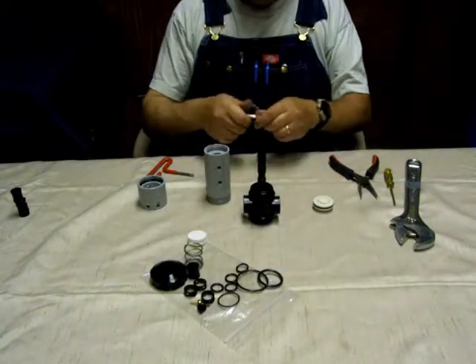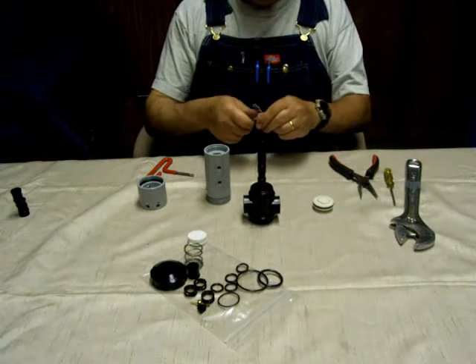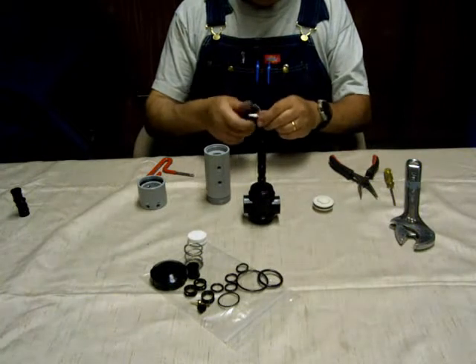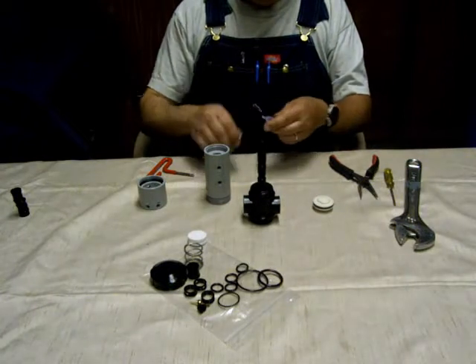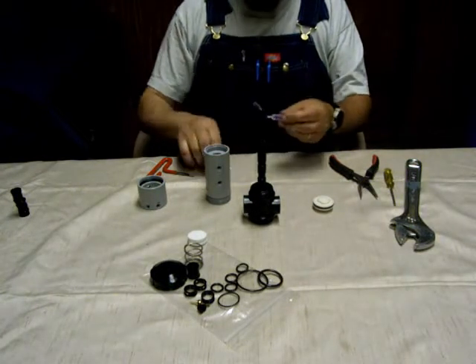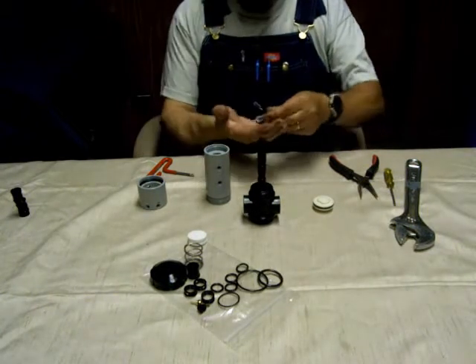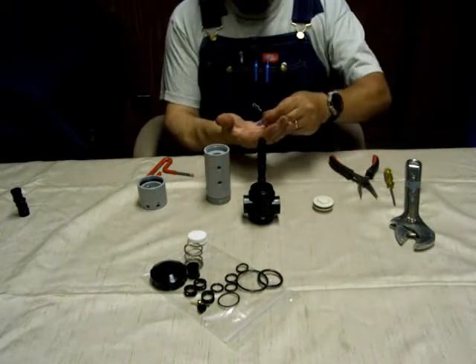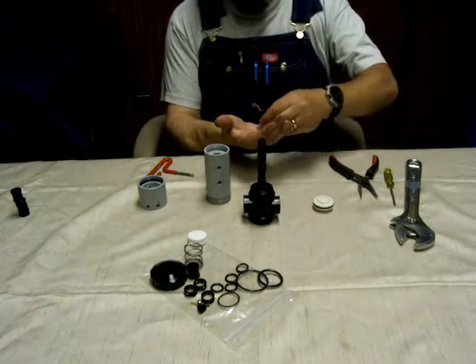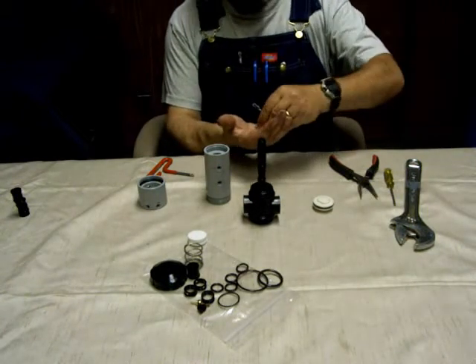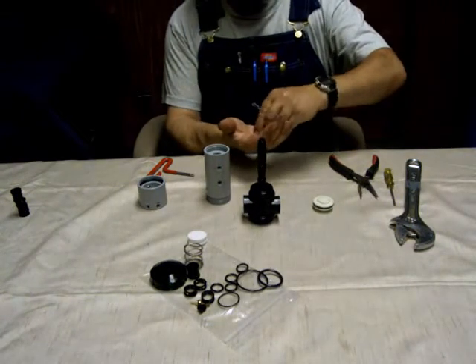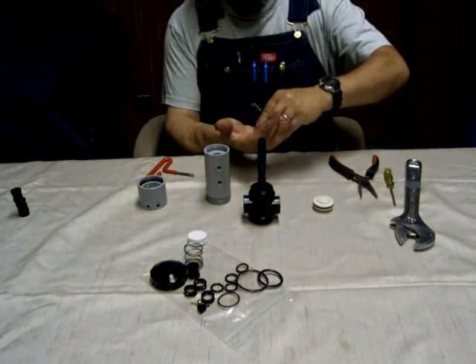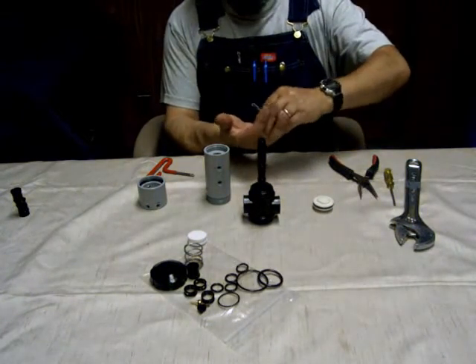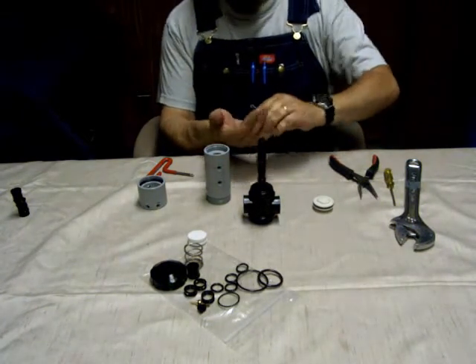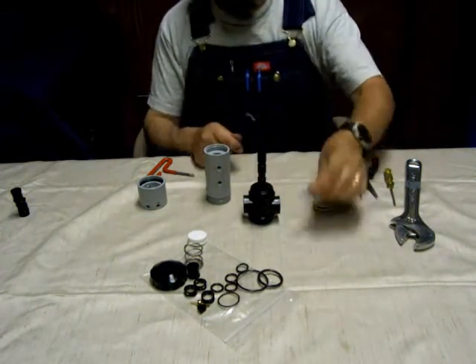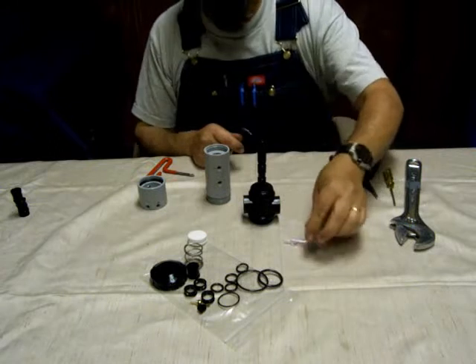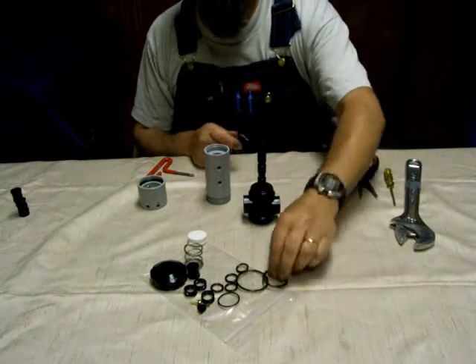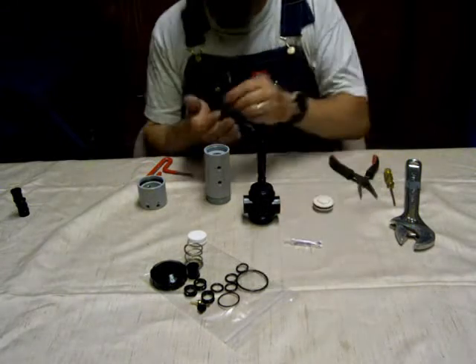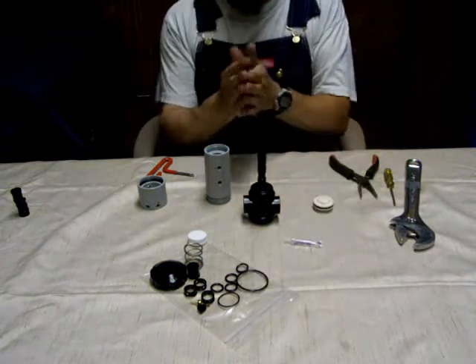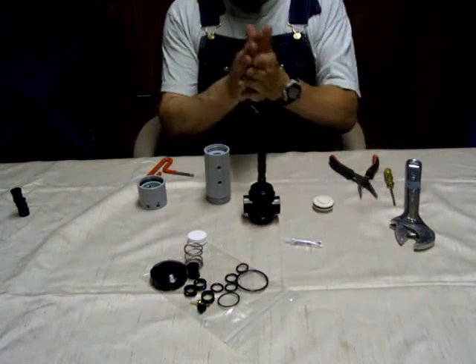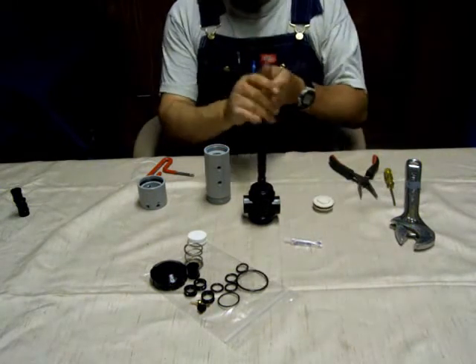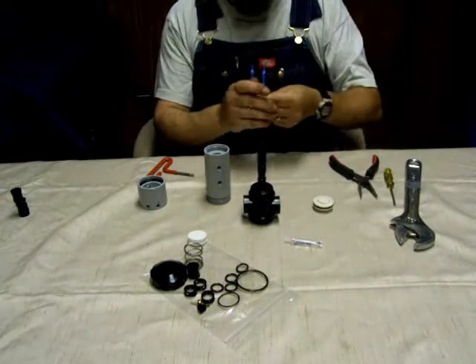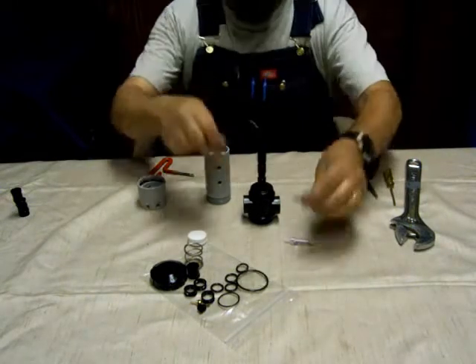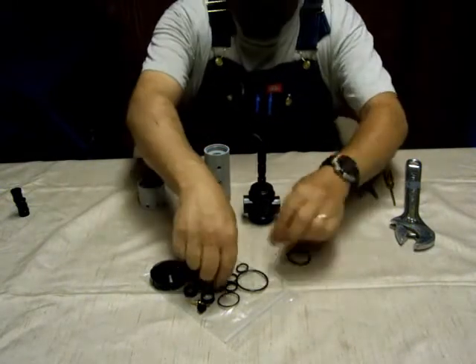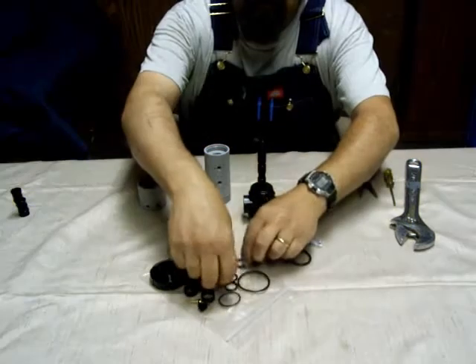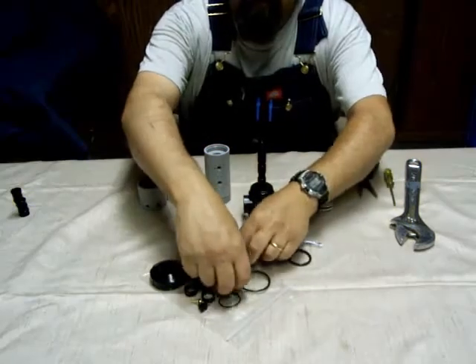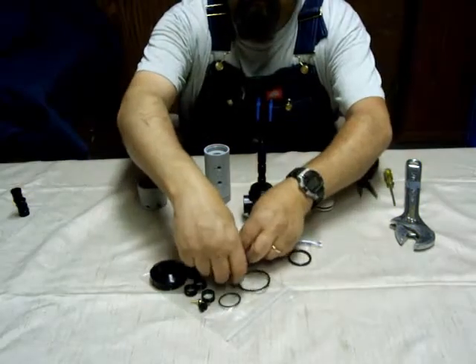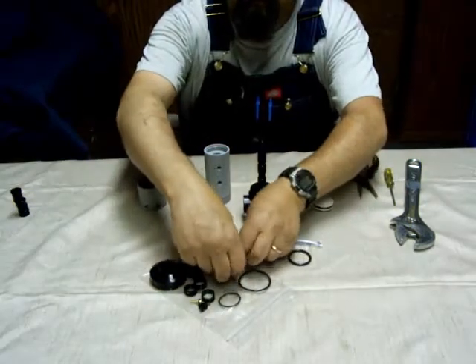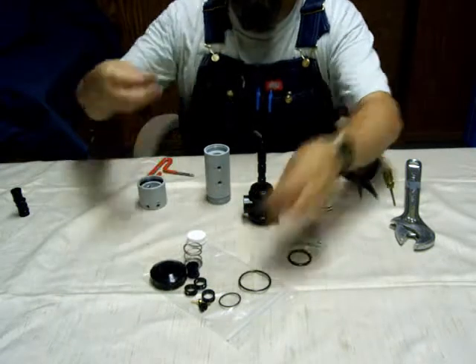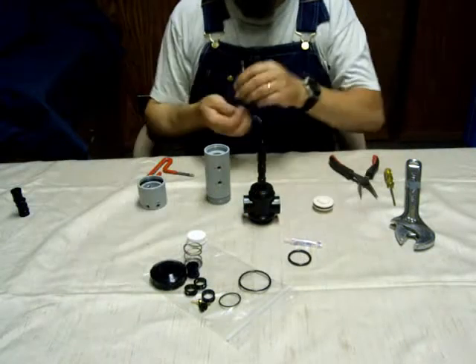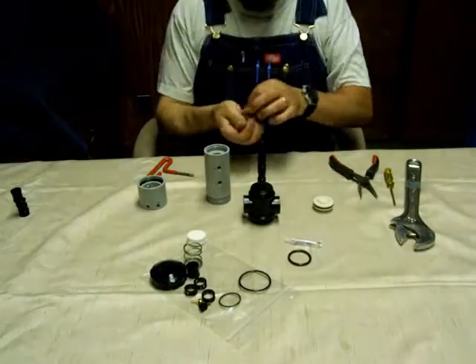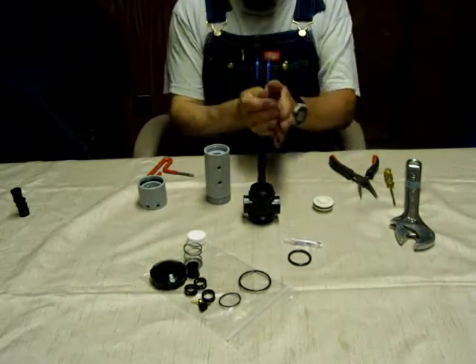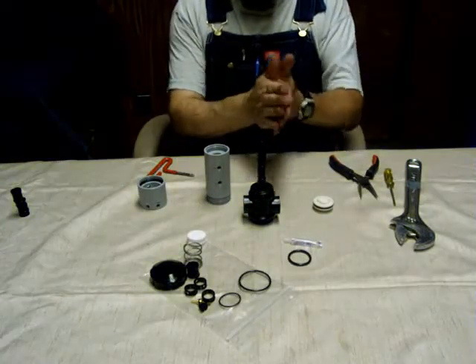Lubricate all those O-rings with a little bit of silicone lubricant that came in your kit. You want a nice, light, even coating. Make sure not to get too much because it can gum up the works.